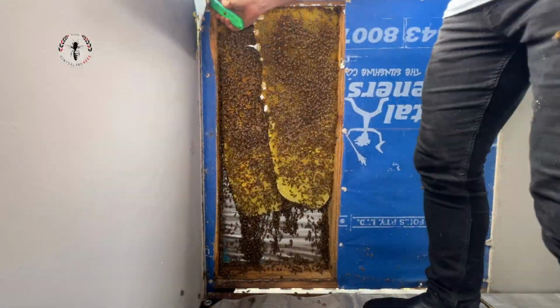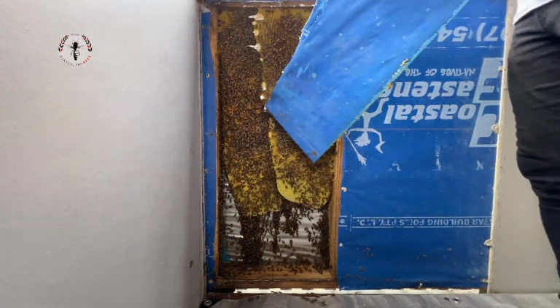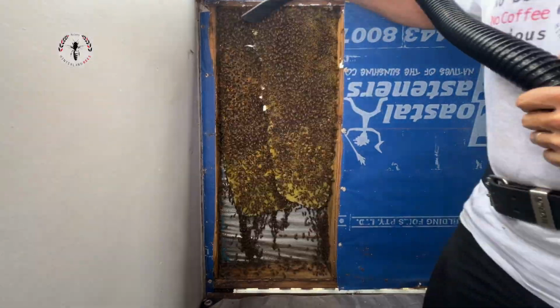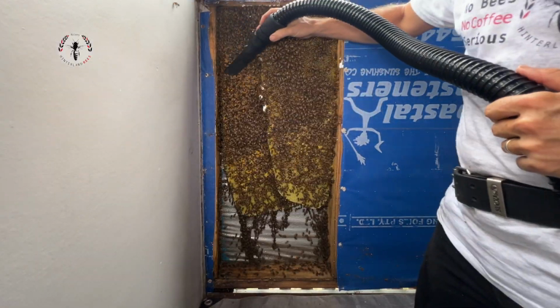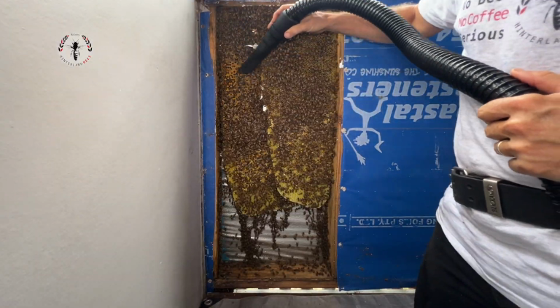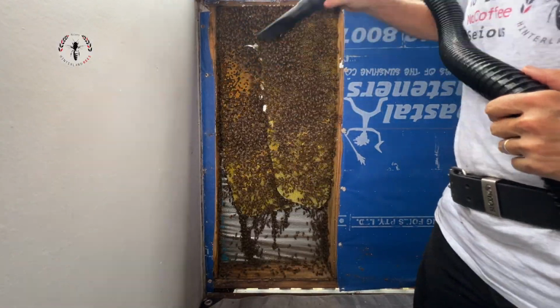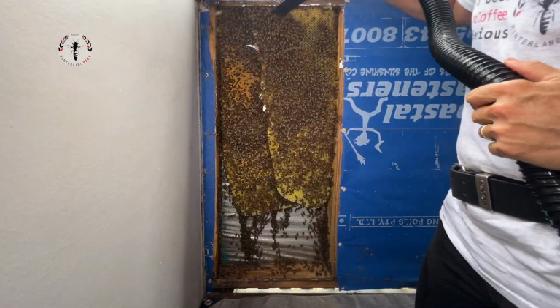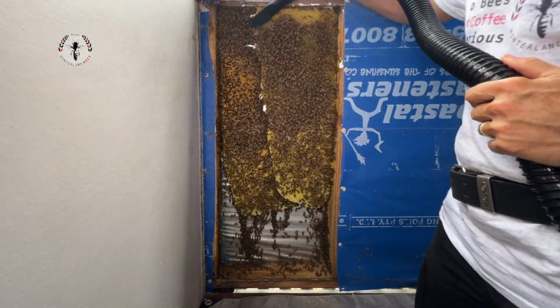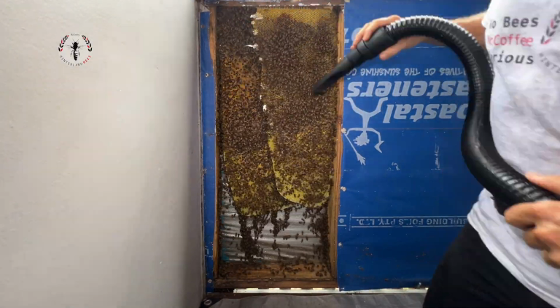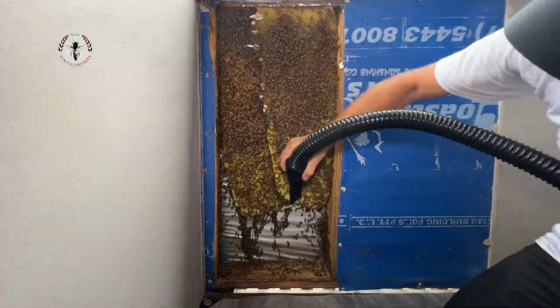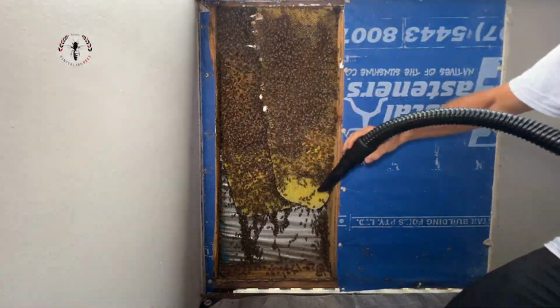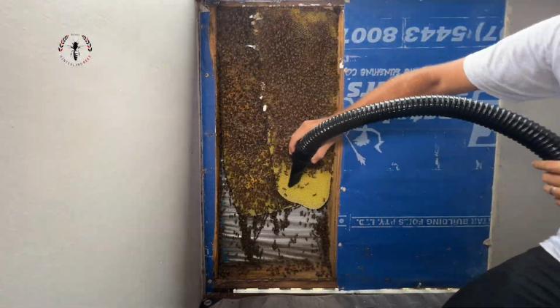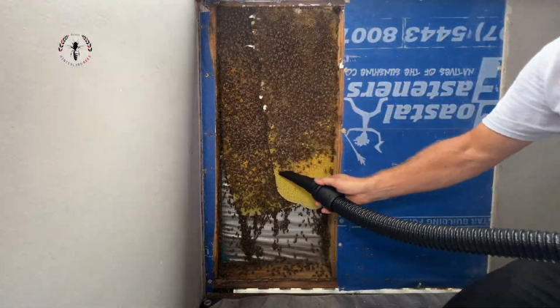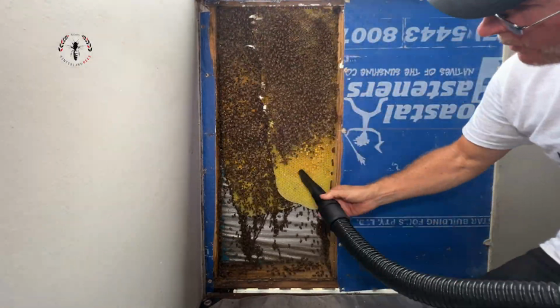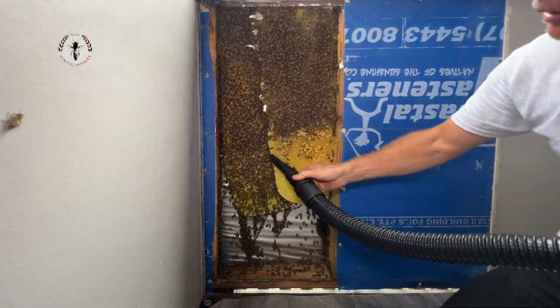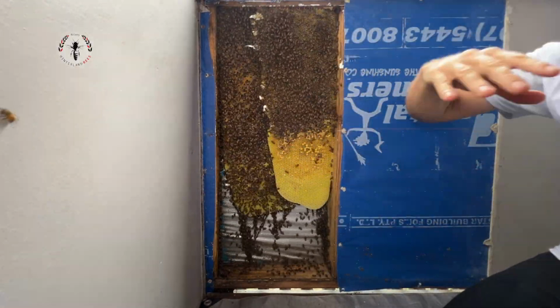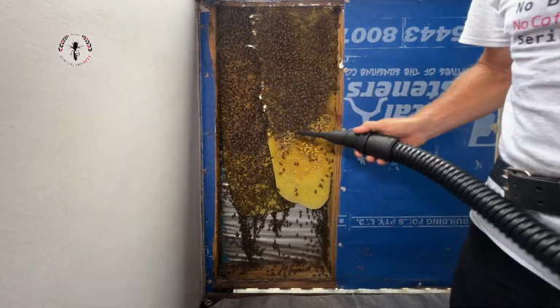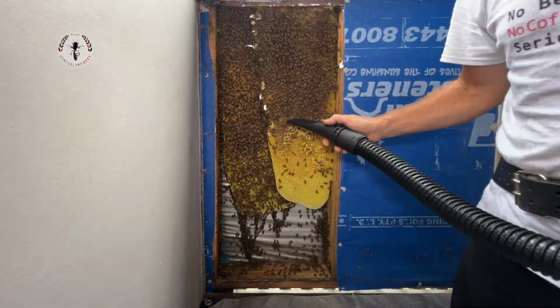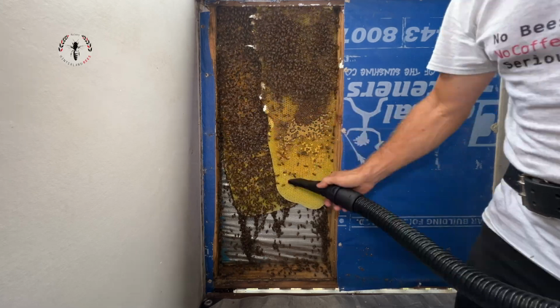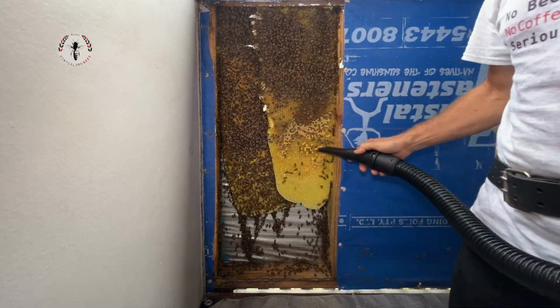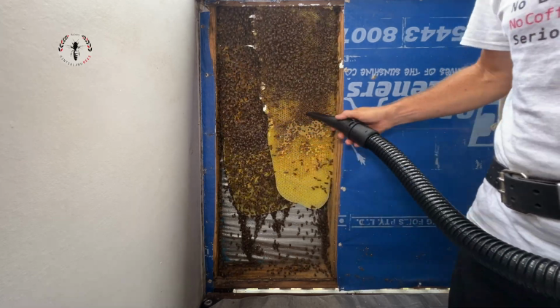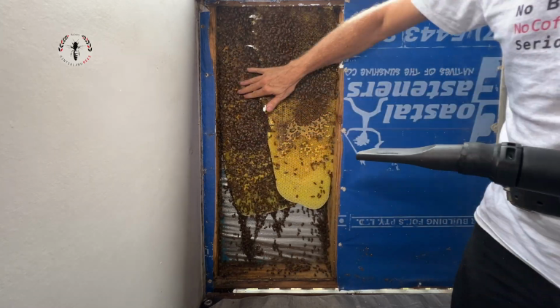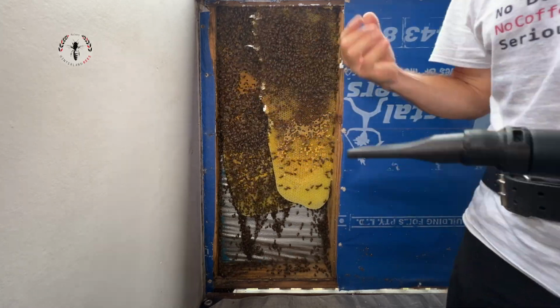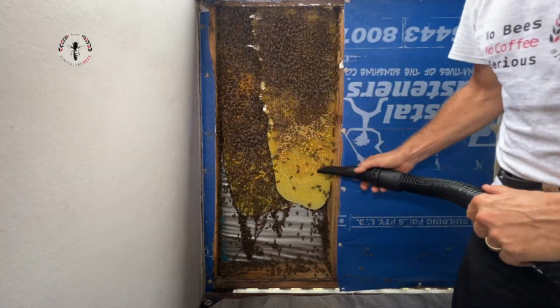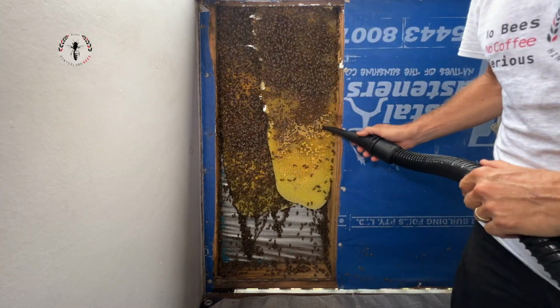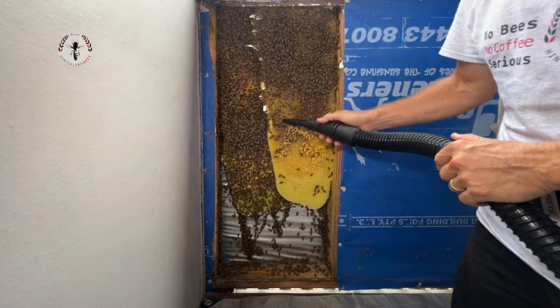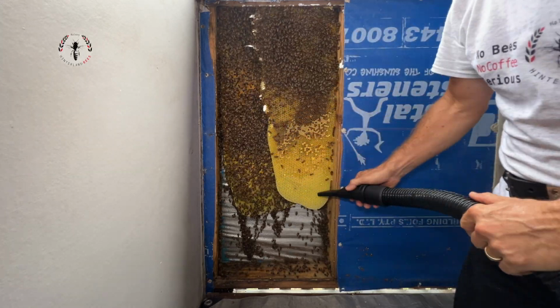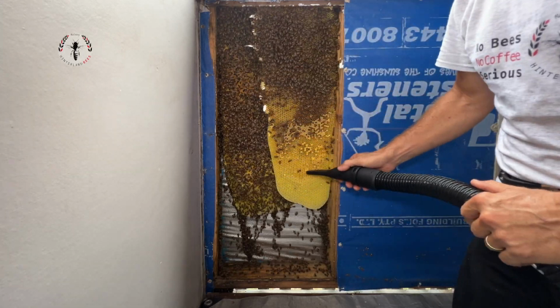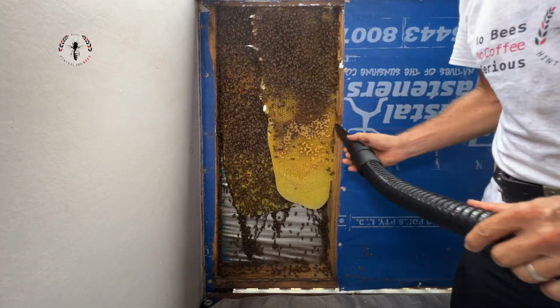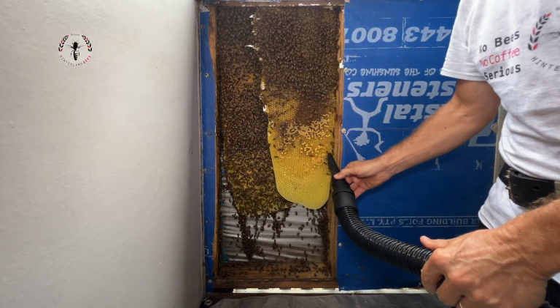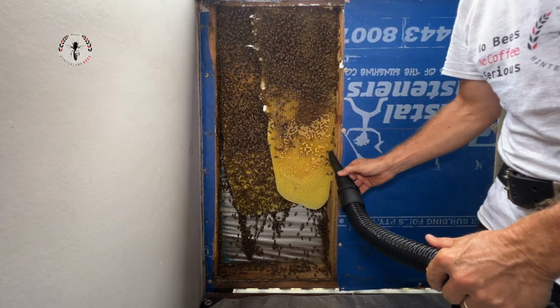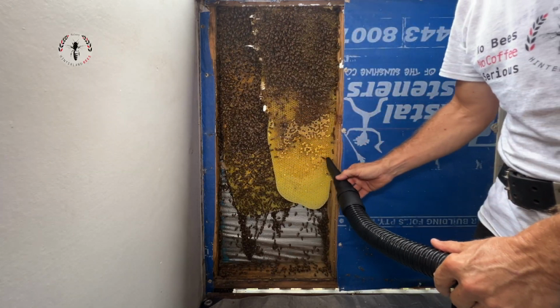The main purpose for vacuuming them is just to get them out of the way so they're not at risk of getting cut or squished or whatever.